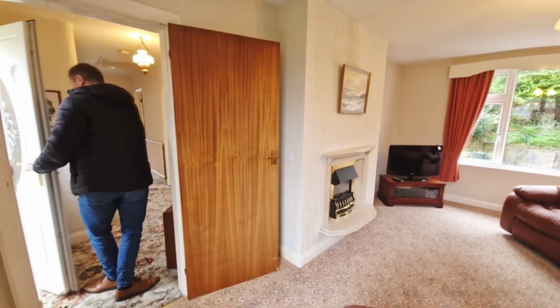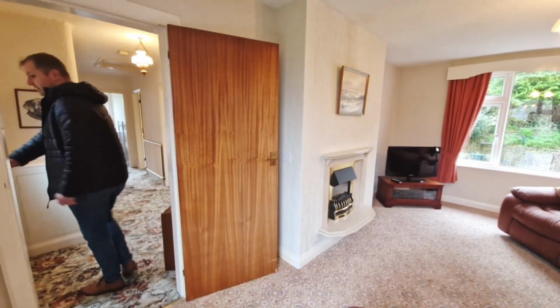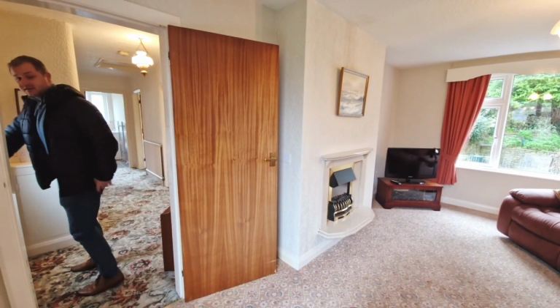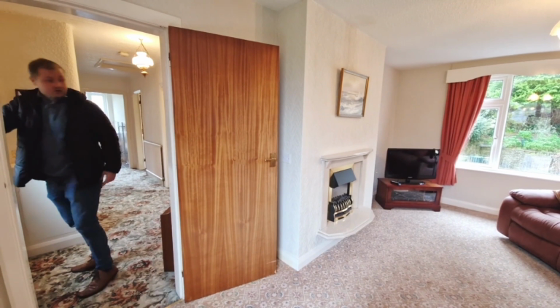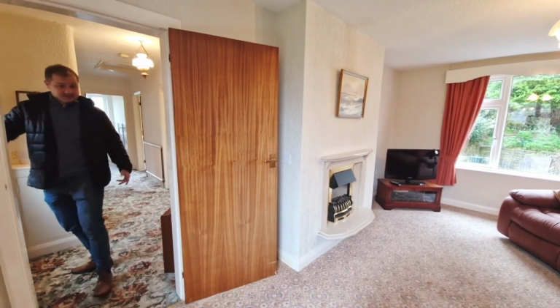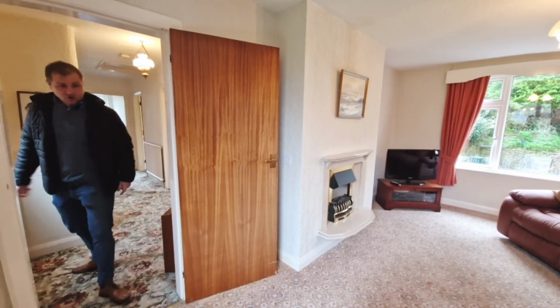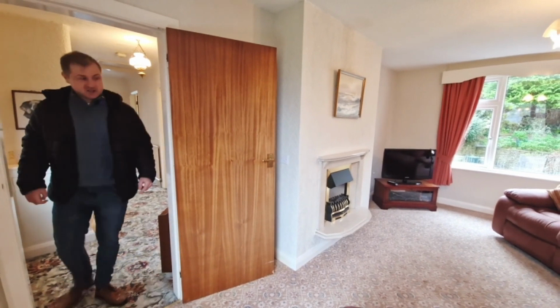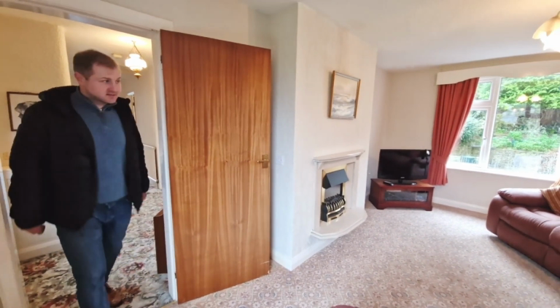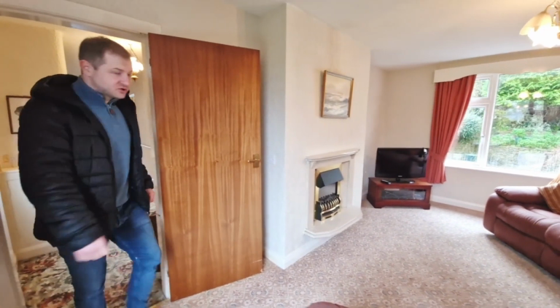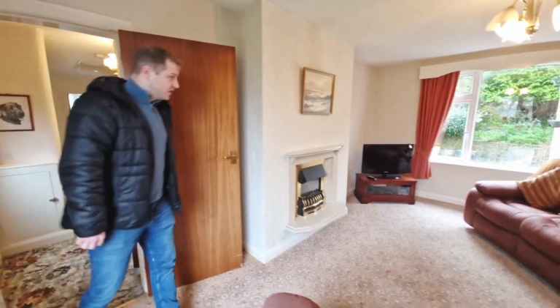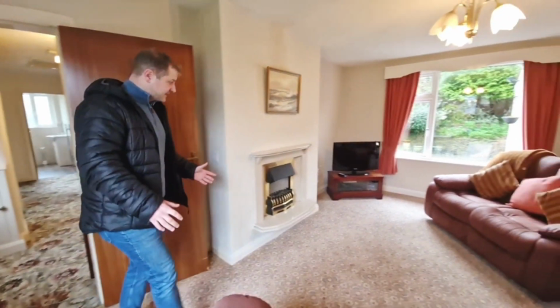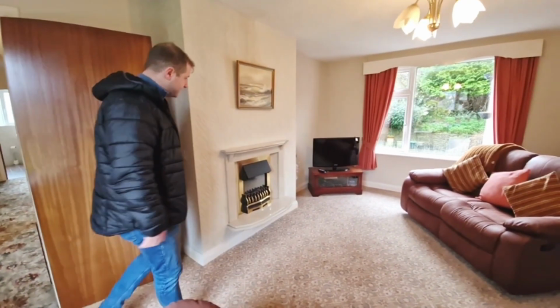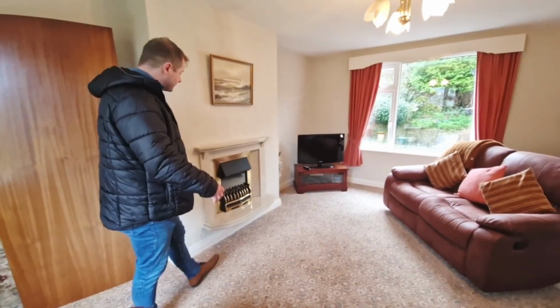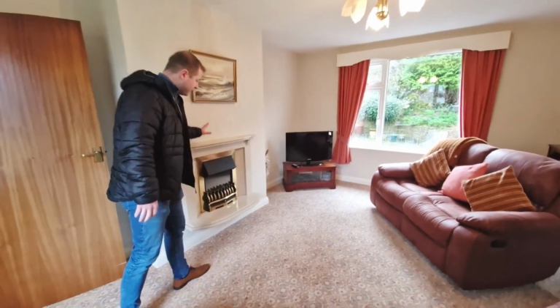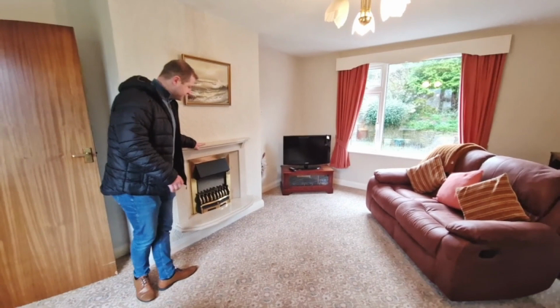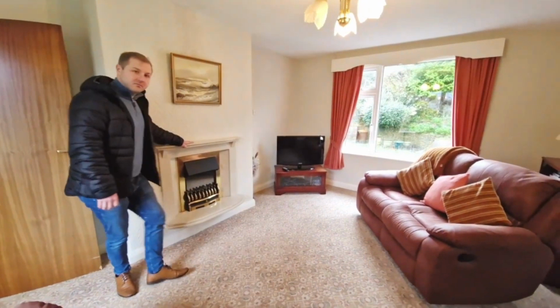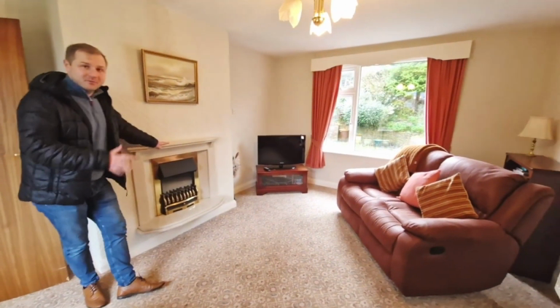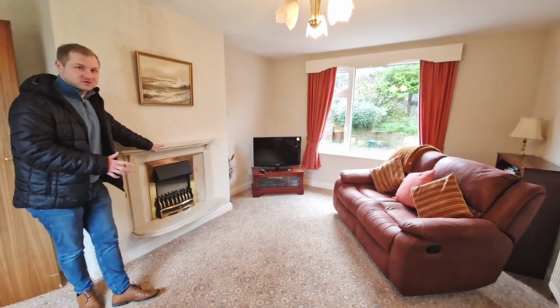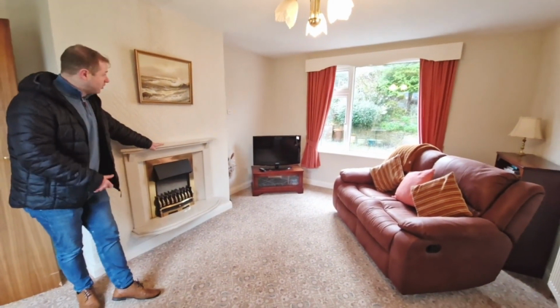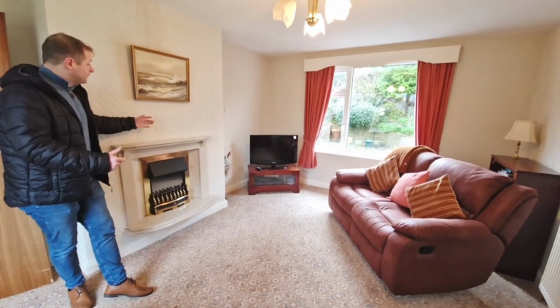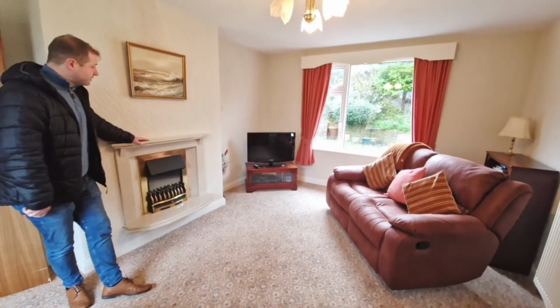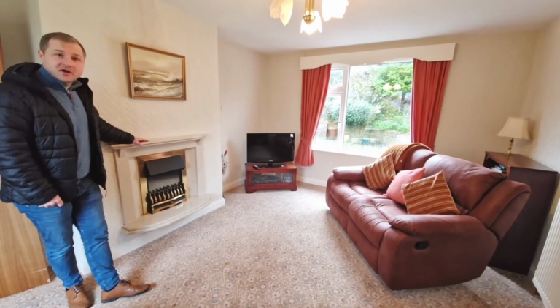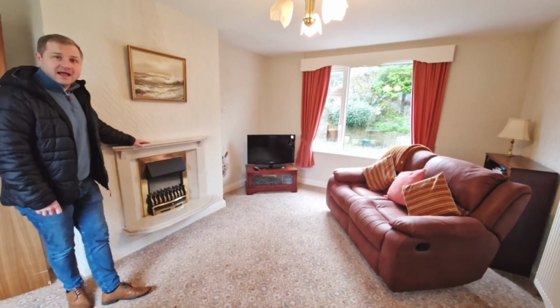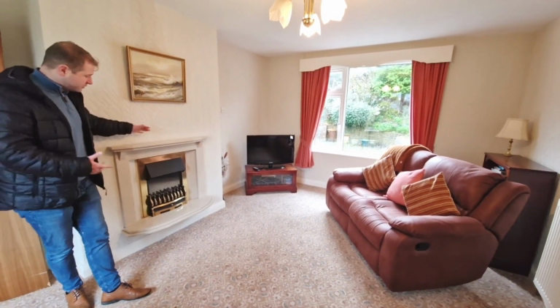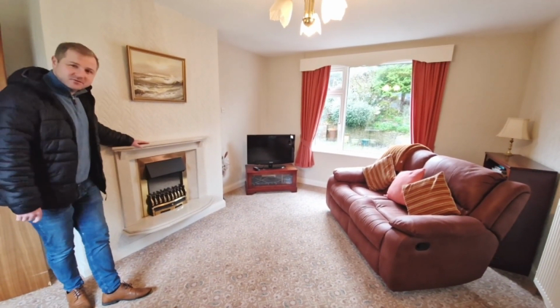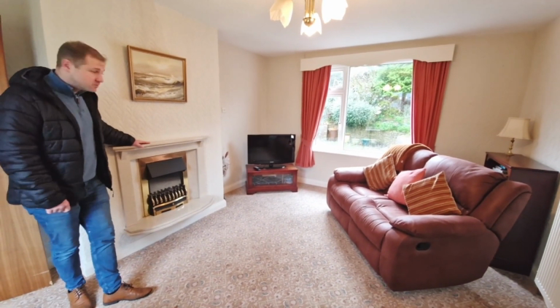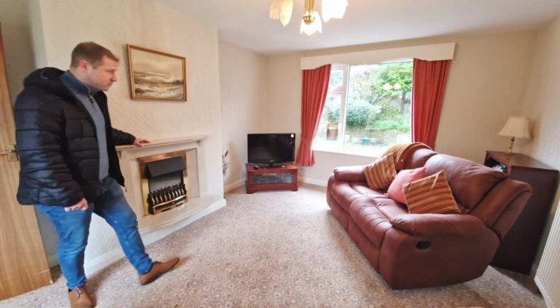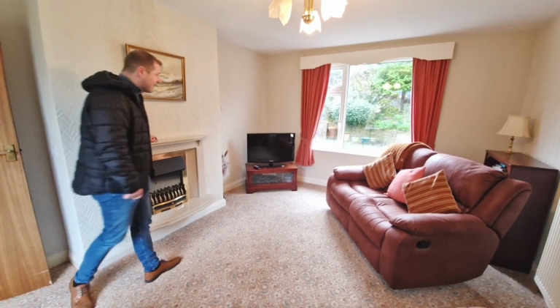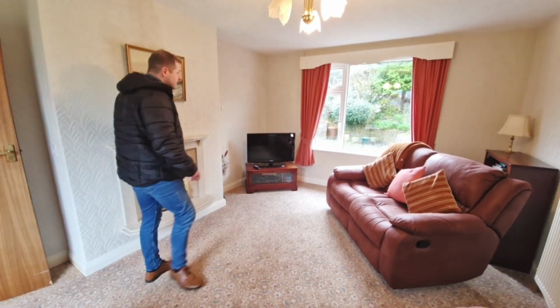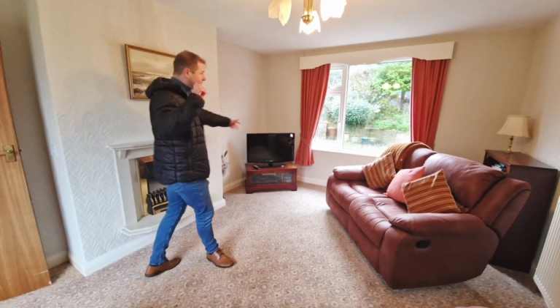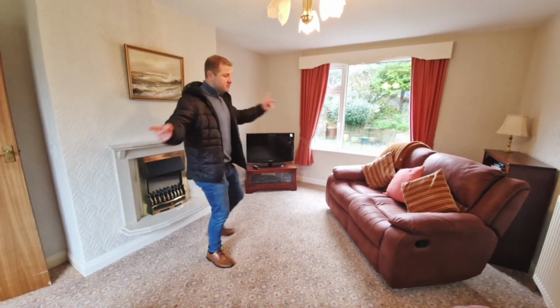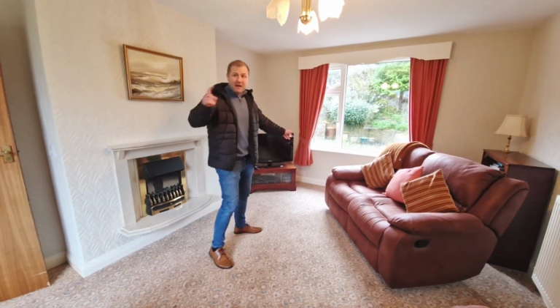Here we are inside — good size entrance hallway, straight into the lounge. Good size lounge, obviously with the fireplace here as well. May not be to your taste, but you could put a log burner in there or just change it for a more standard fireplace that you like.